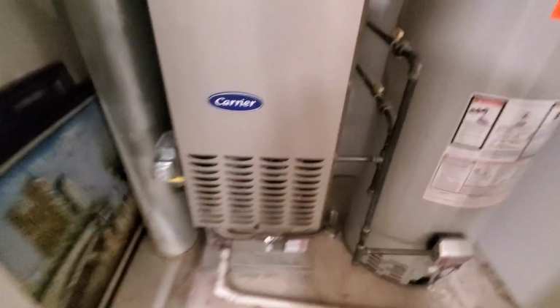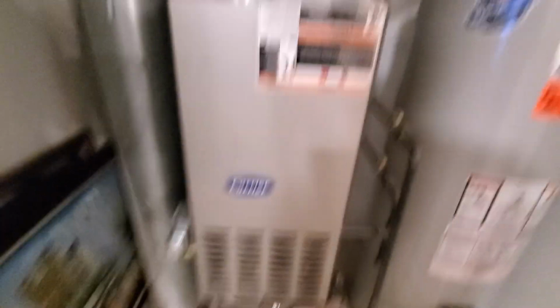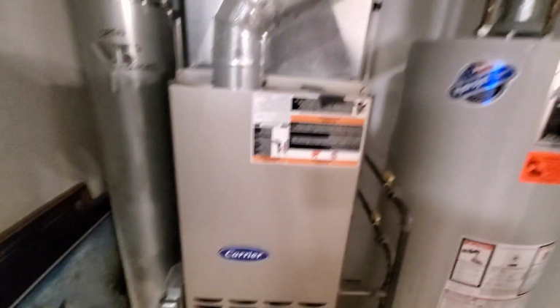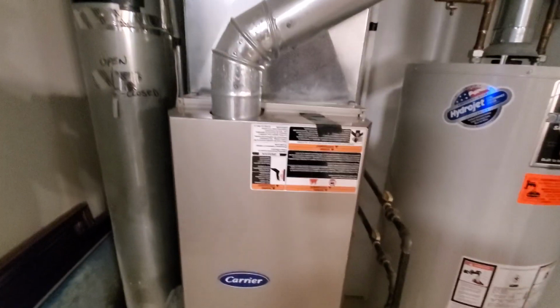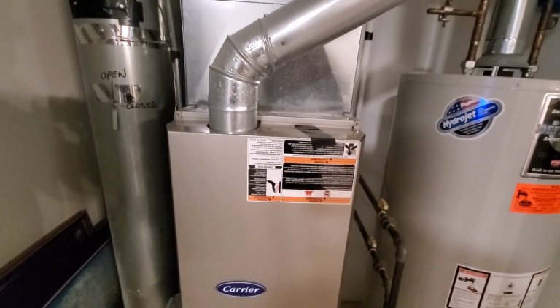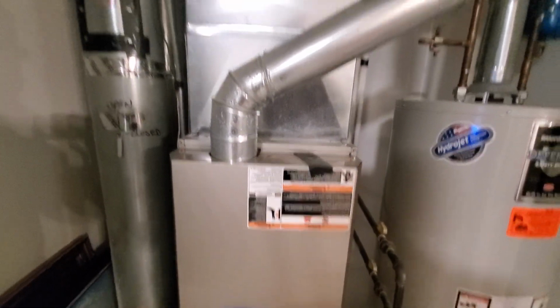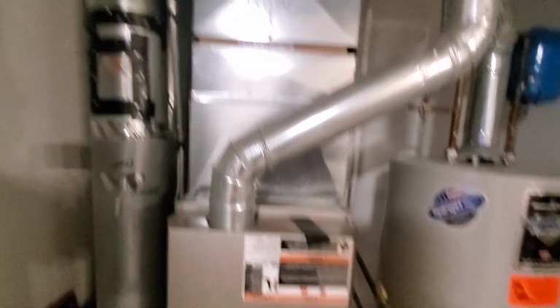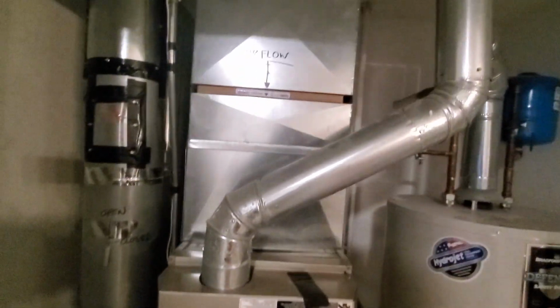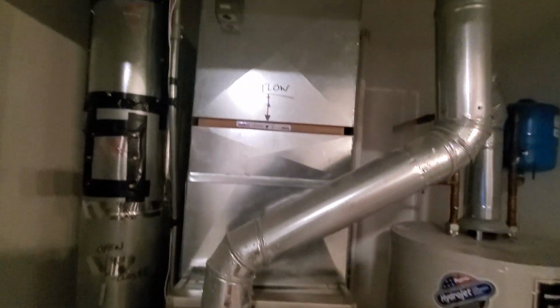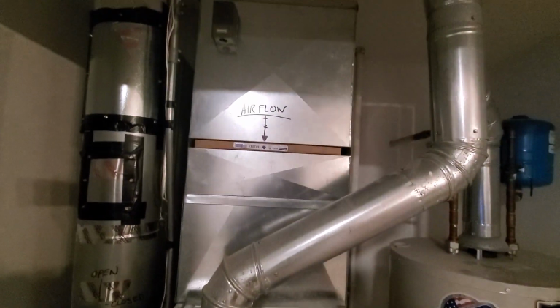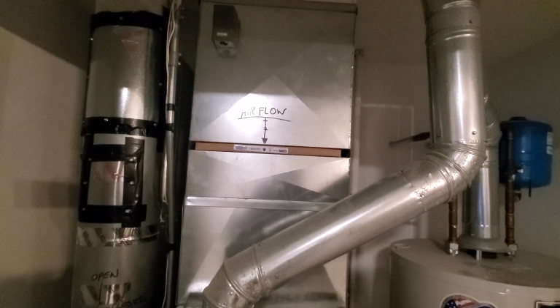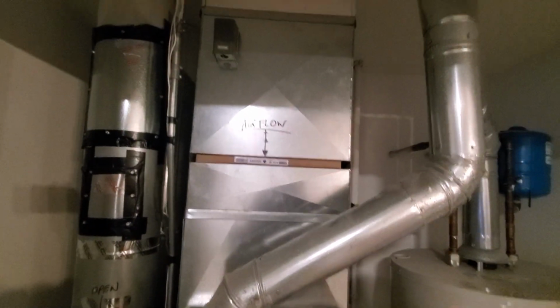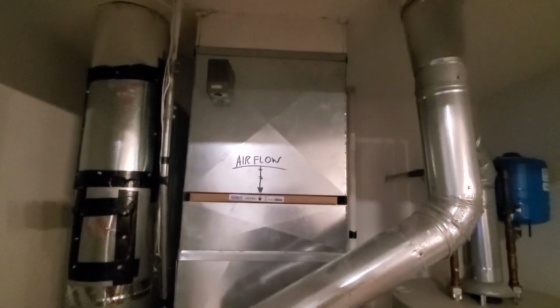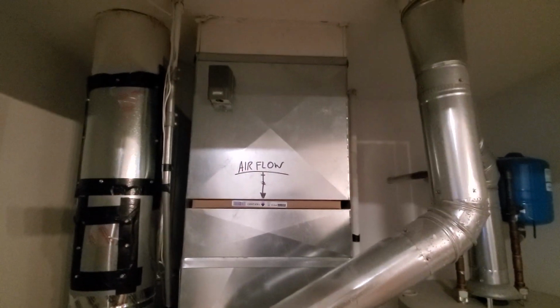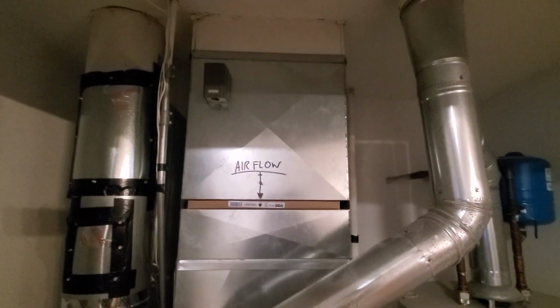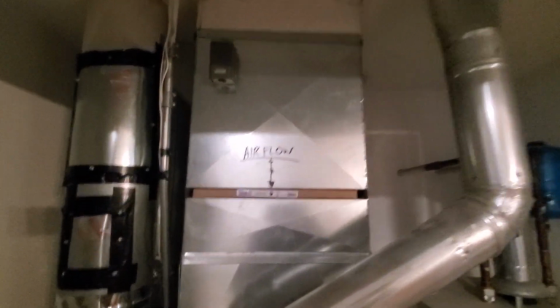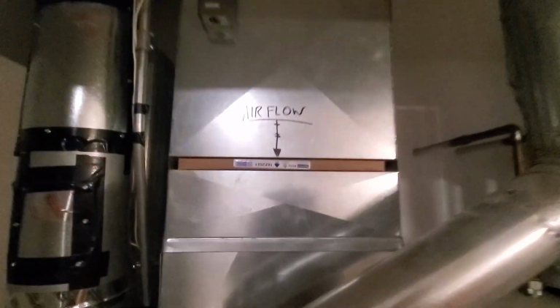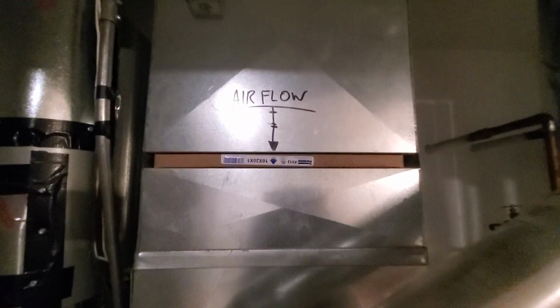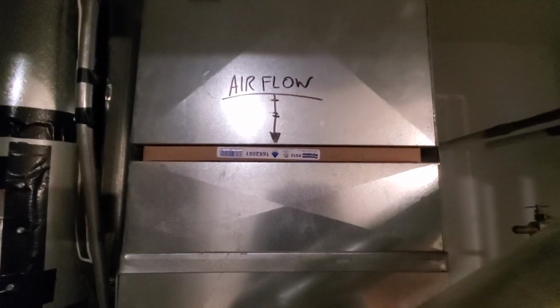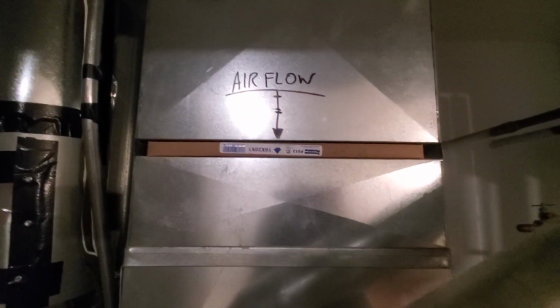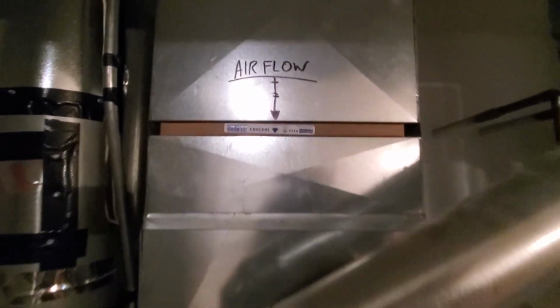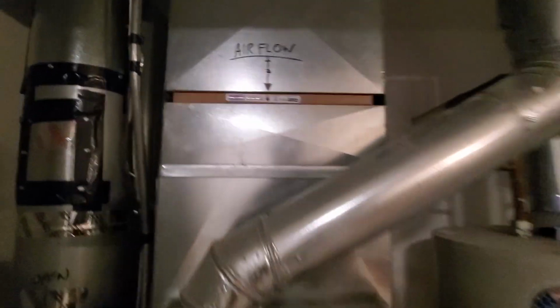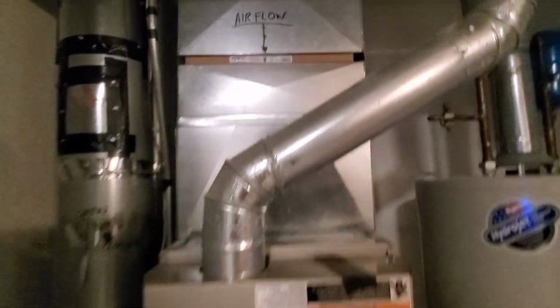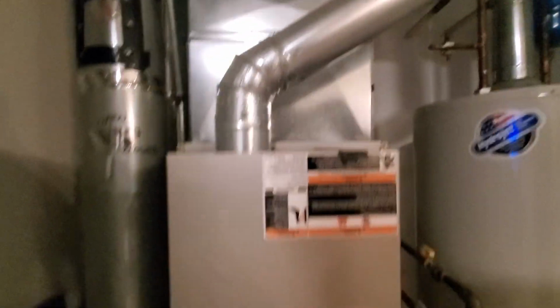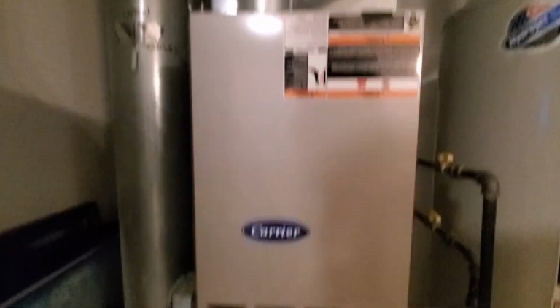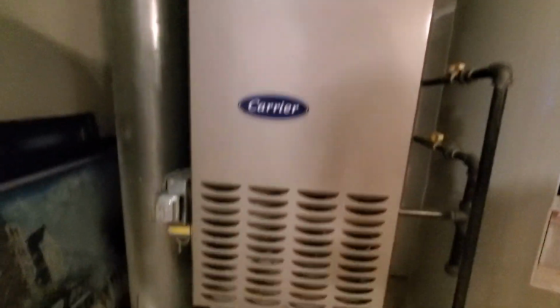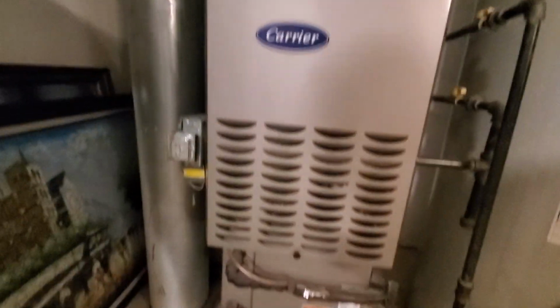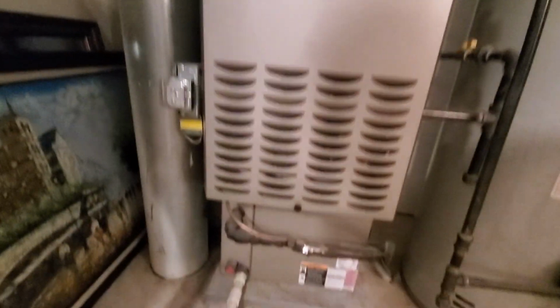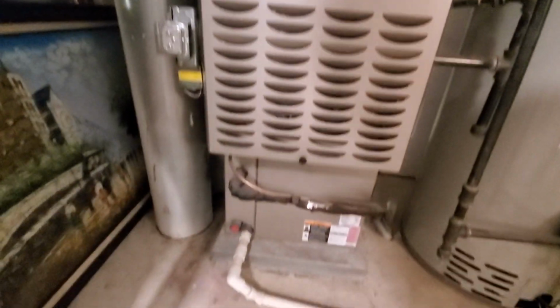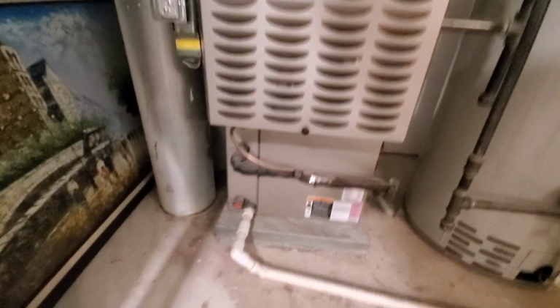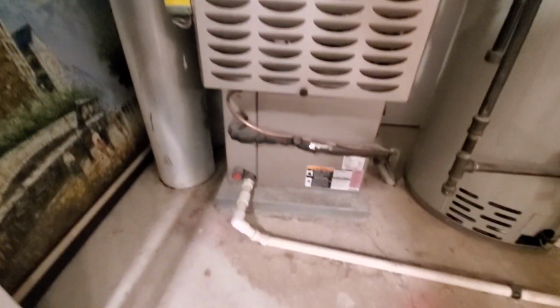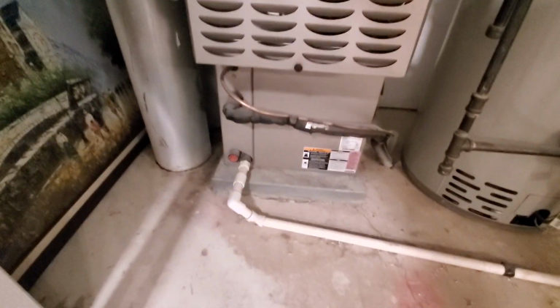I'm in Gray's Lake and this is a downflow 90,000 BTU furnace, 16 by 20 is the air filter, and a three-ton case coil.